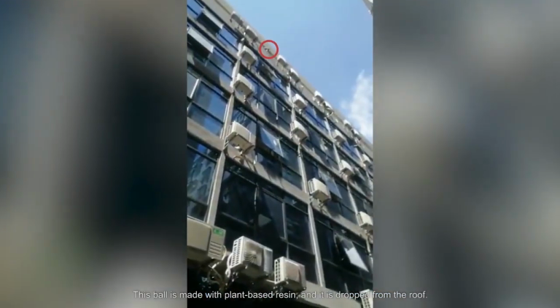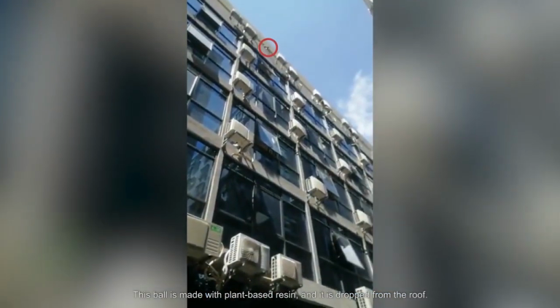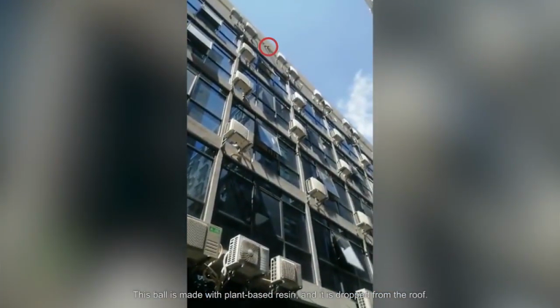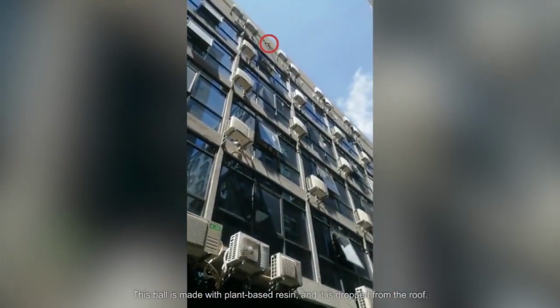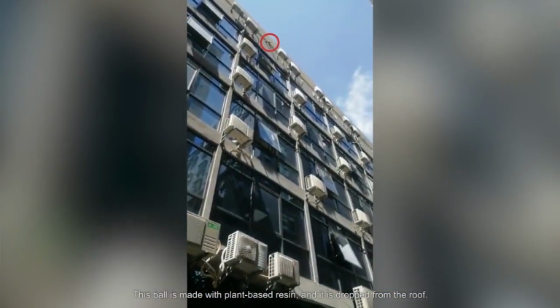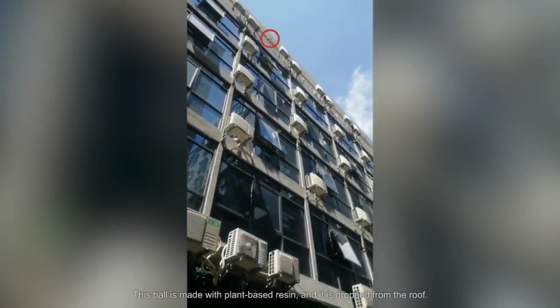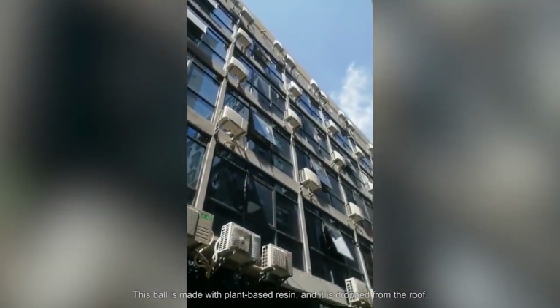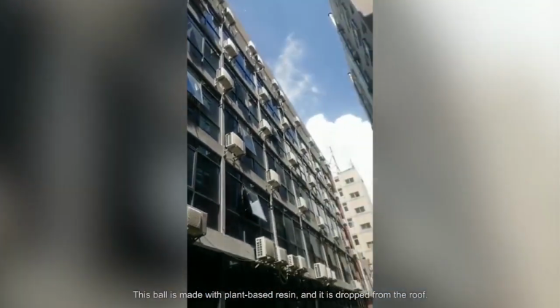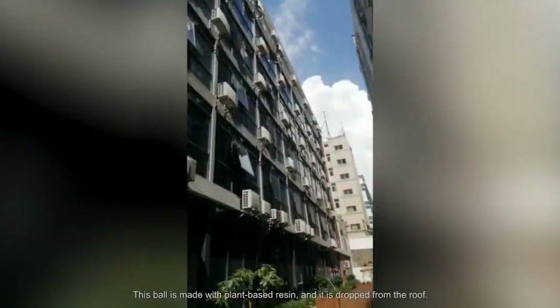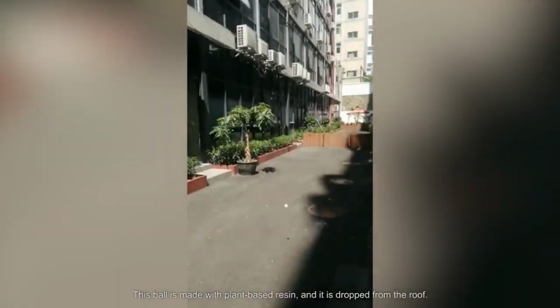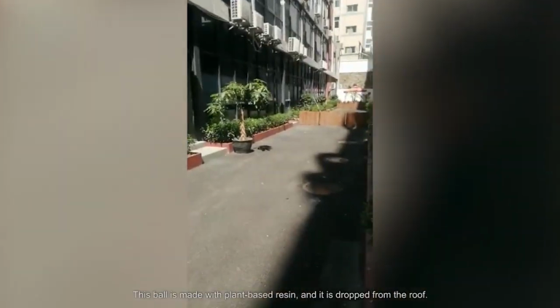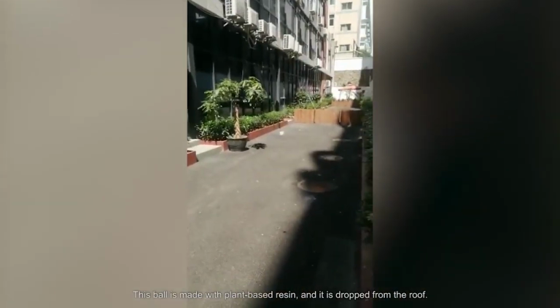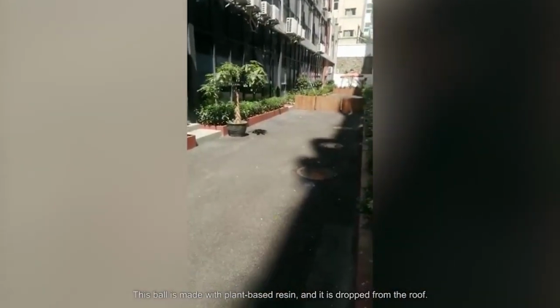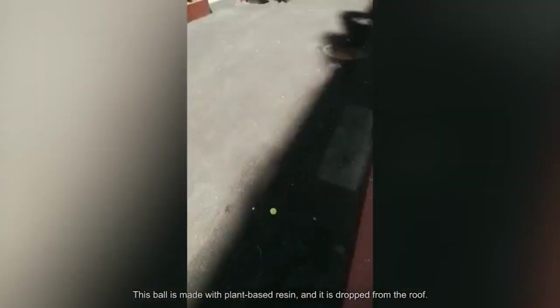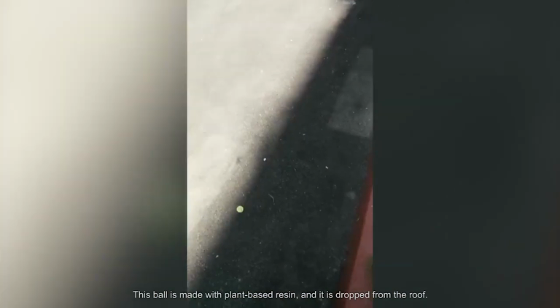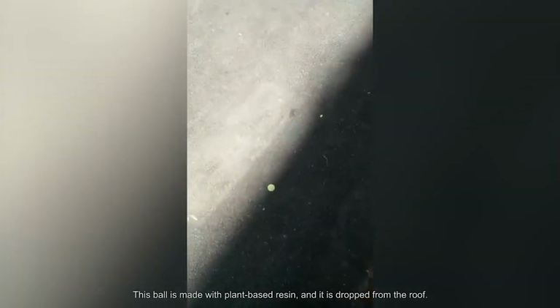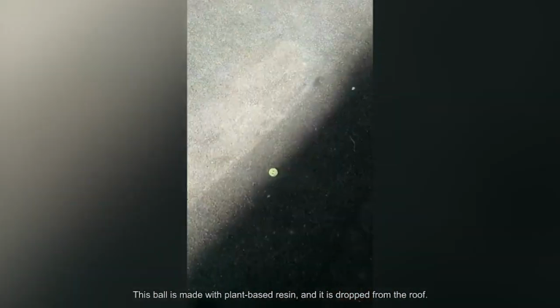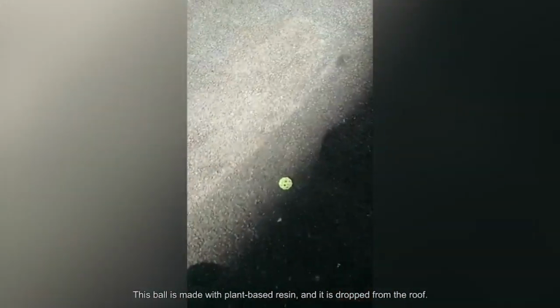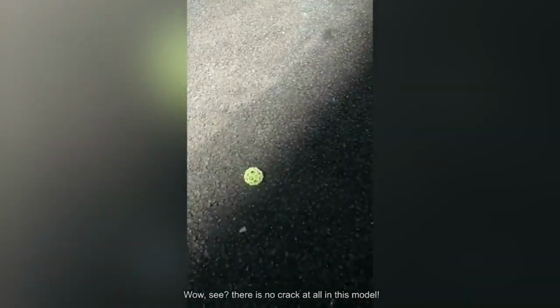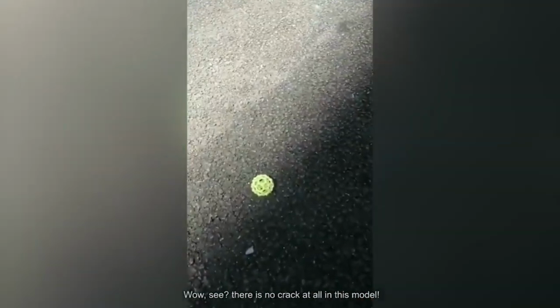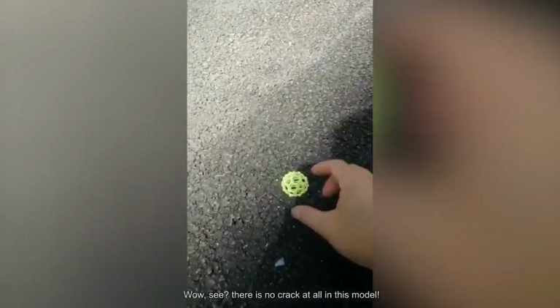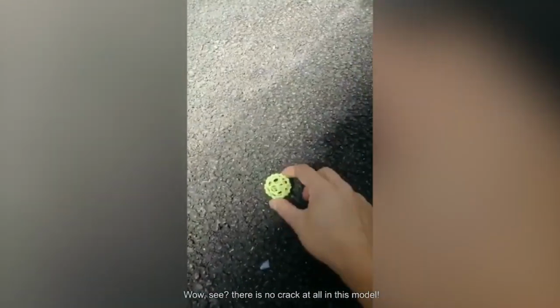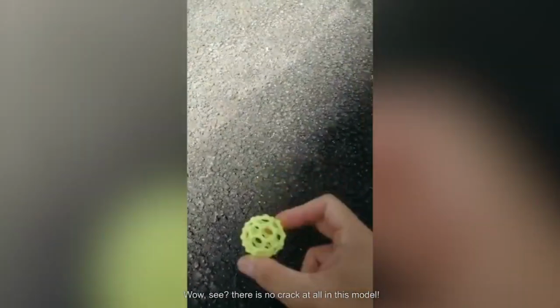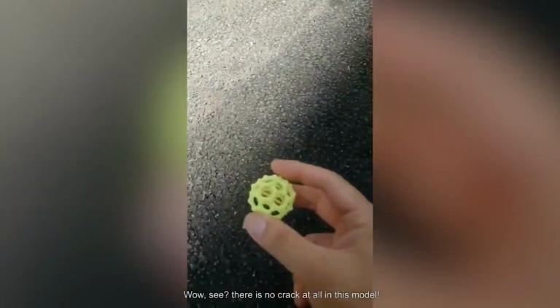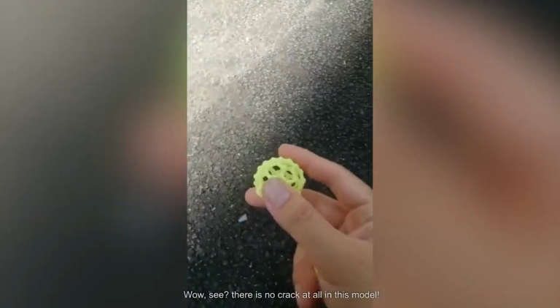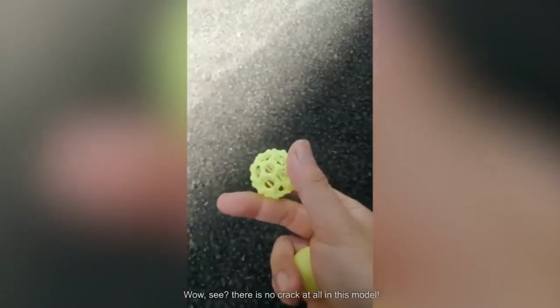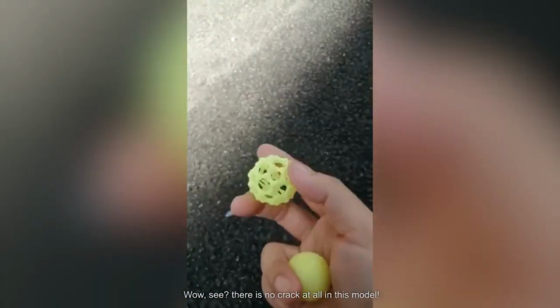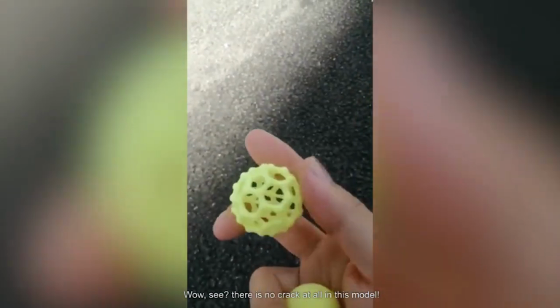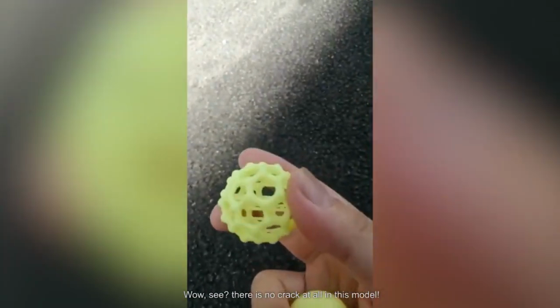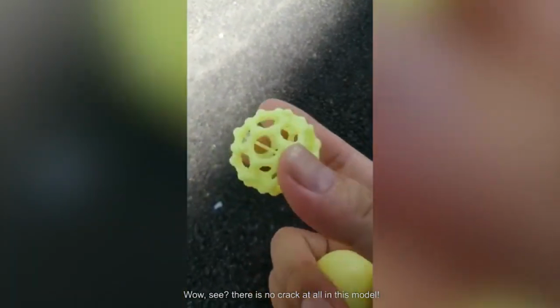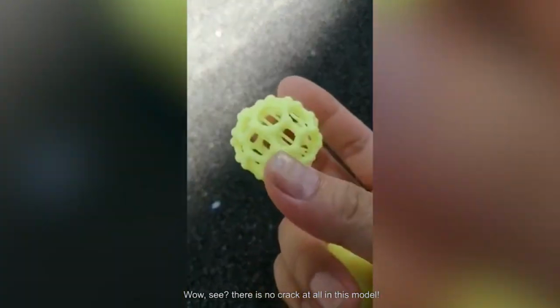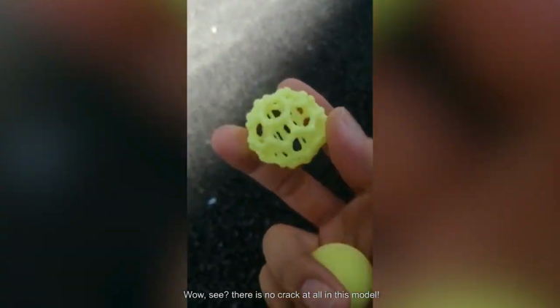This ball is made with plant-based resin and it is dropped from the roof. Wow, see? There's no crack at all in this model.